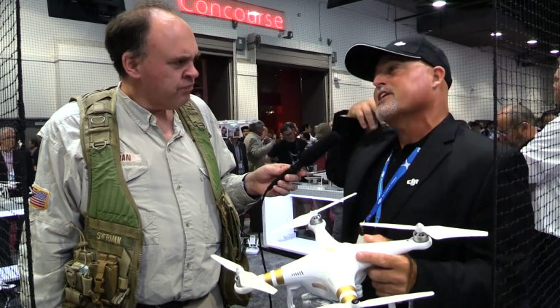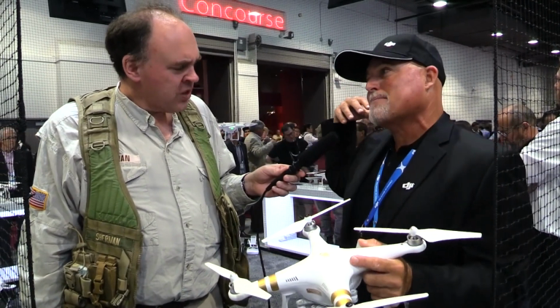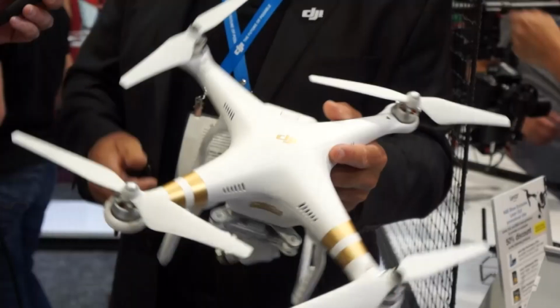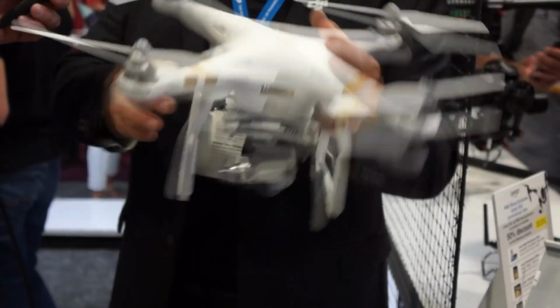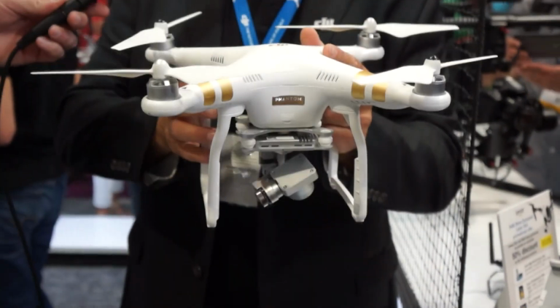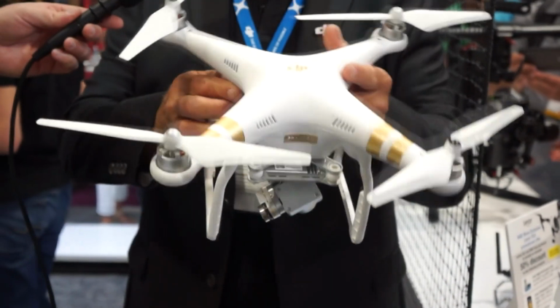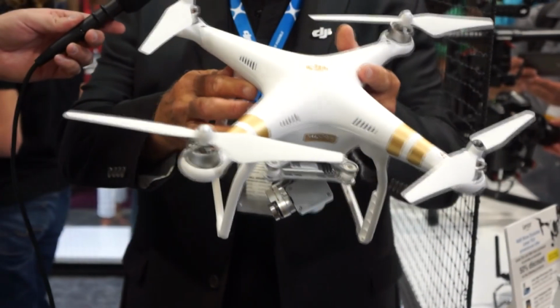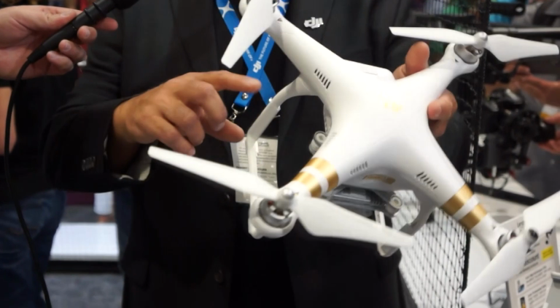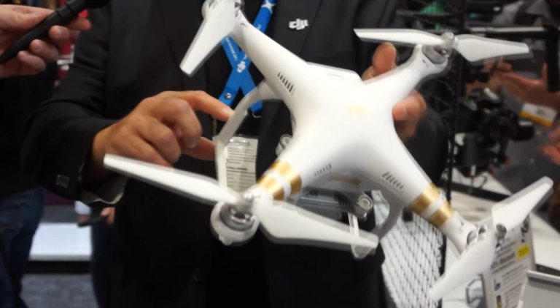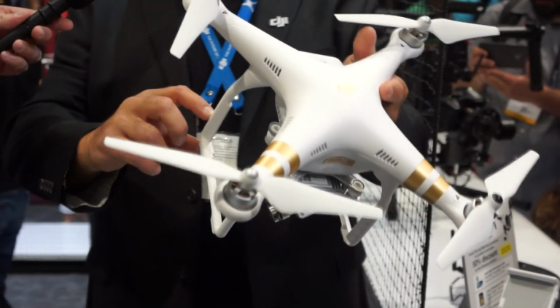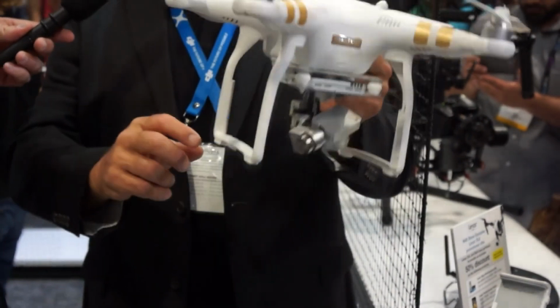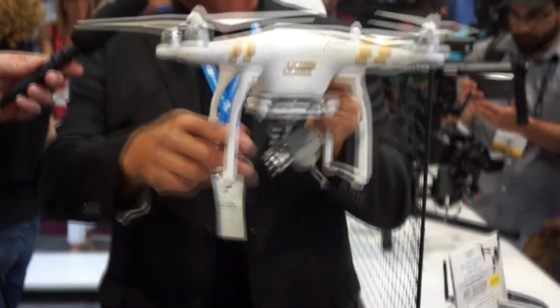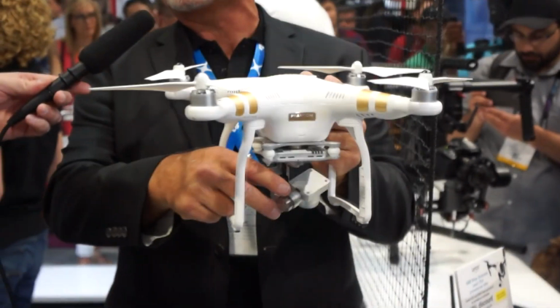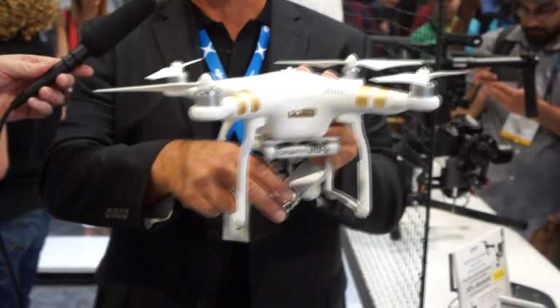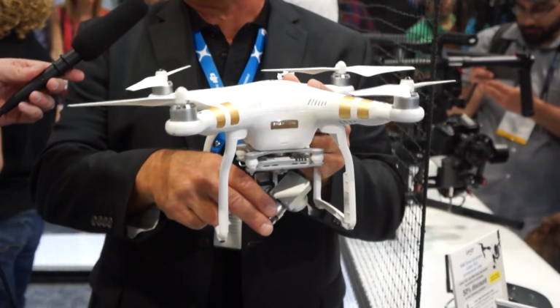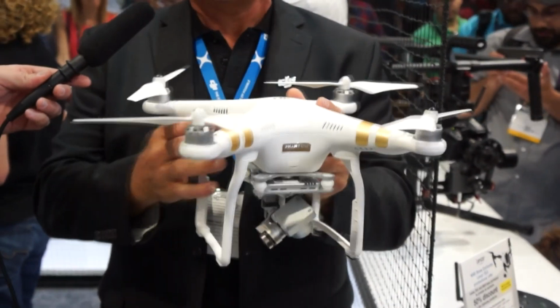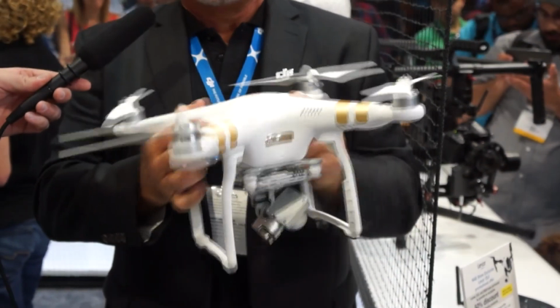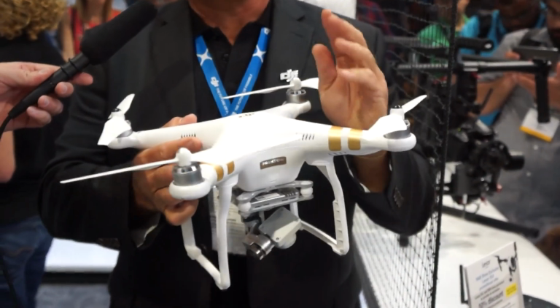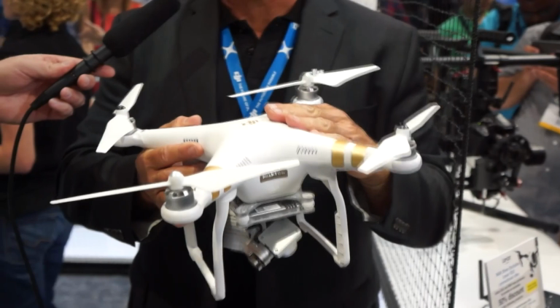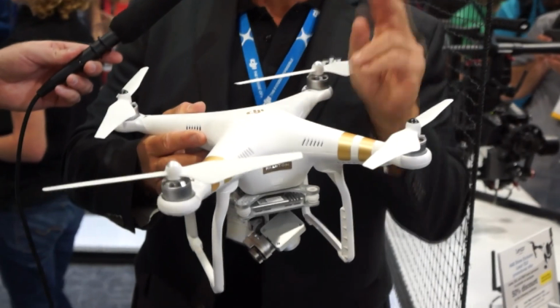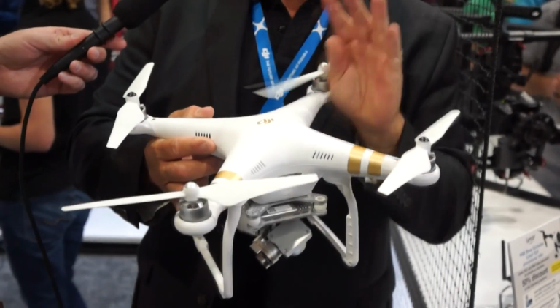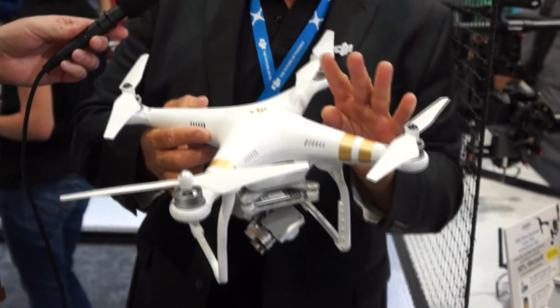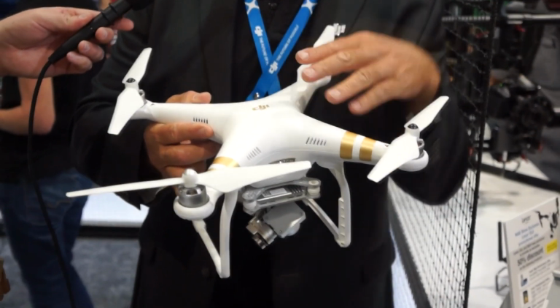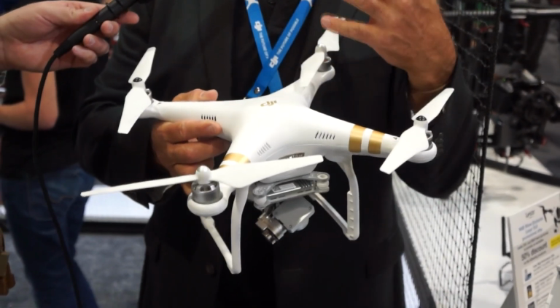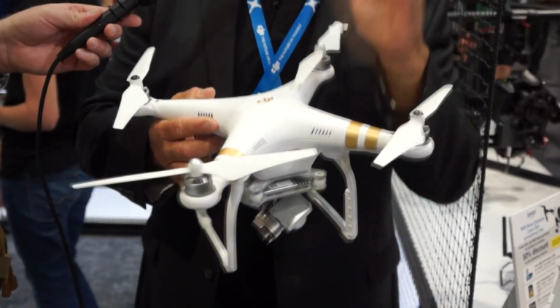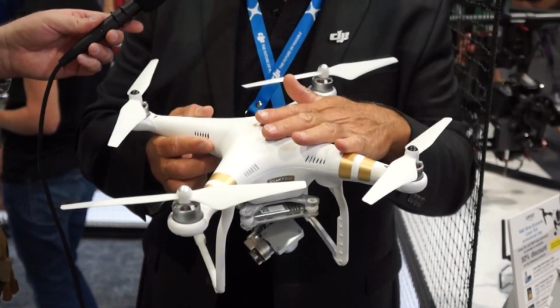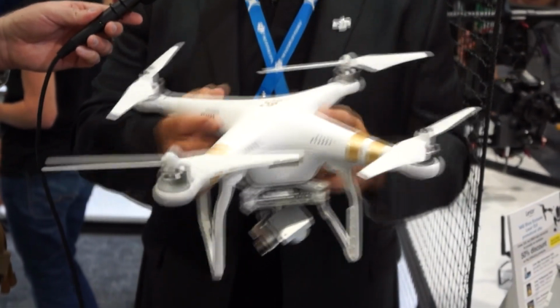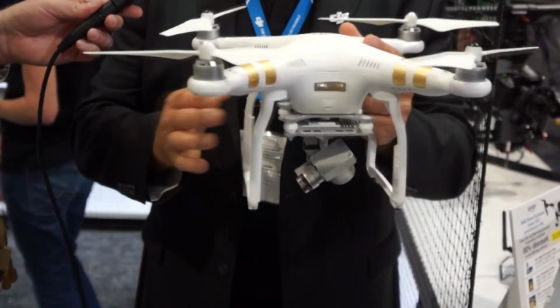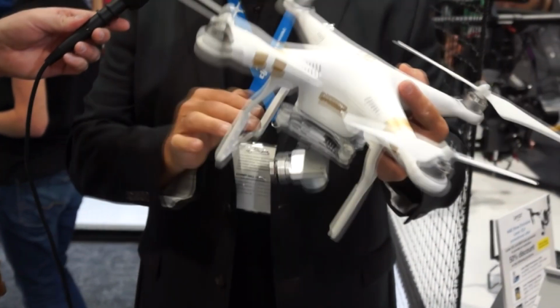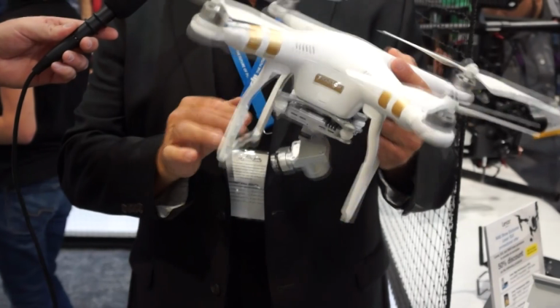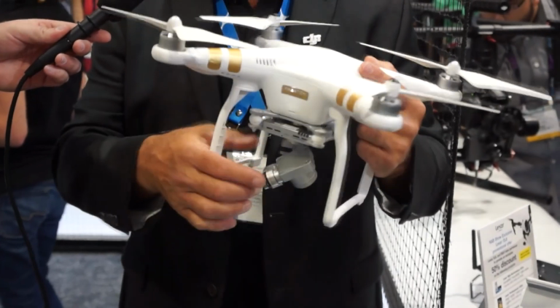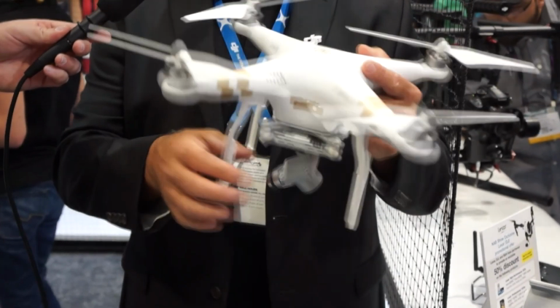You can throw it in your backpack, take it on vacation, that sort of thing. The legs are about a half inch longer because the camera is a little bit larger. This is the Phantom 3 Professional — an integrated 4K camera with a very stable 3-axis gimbal.